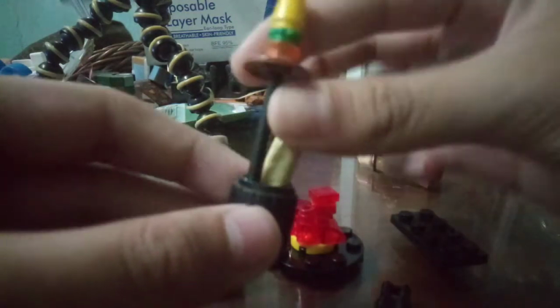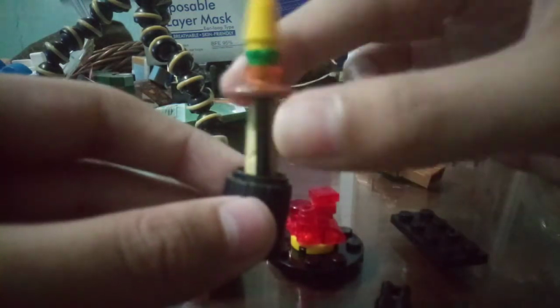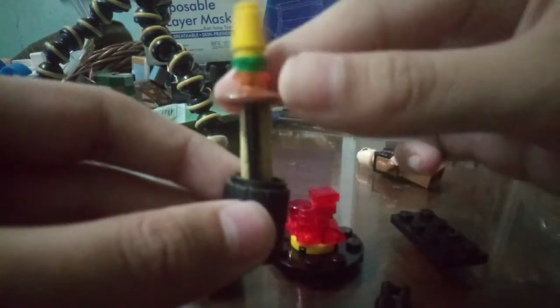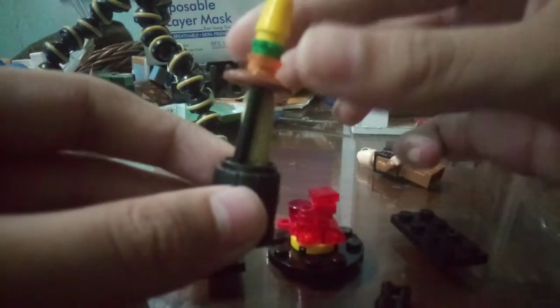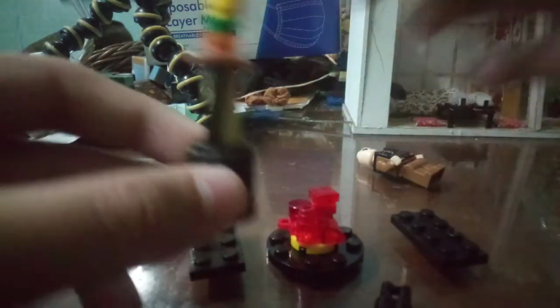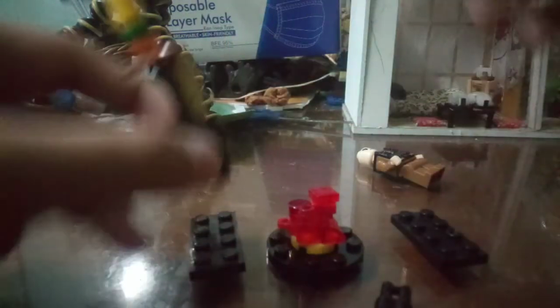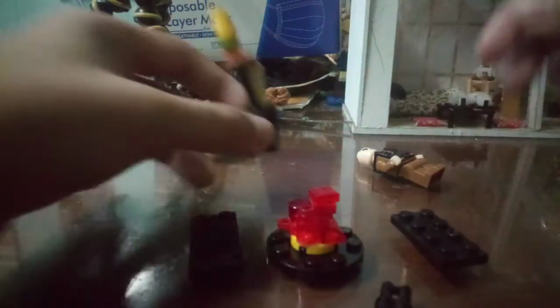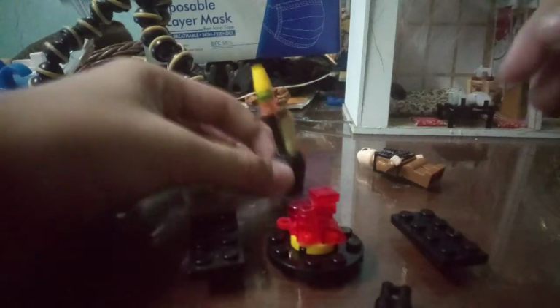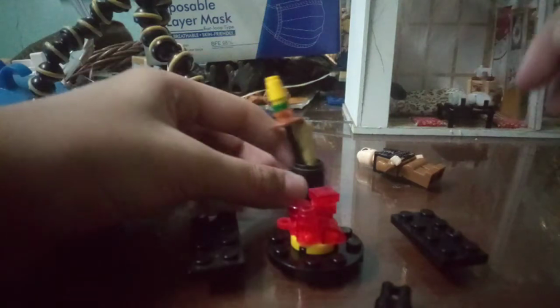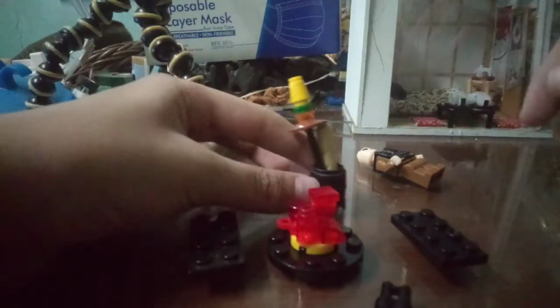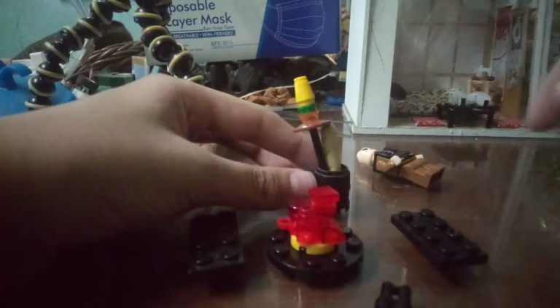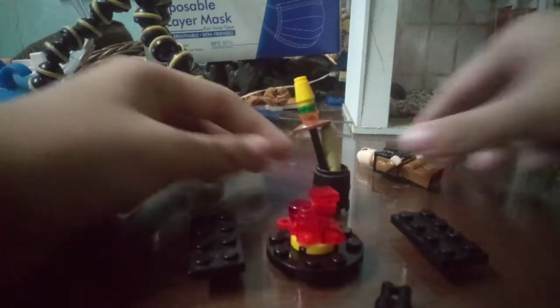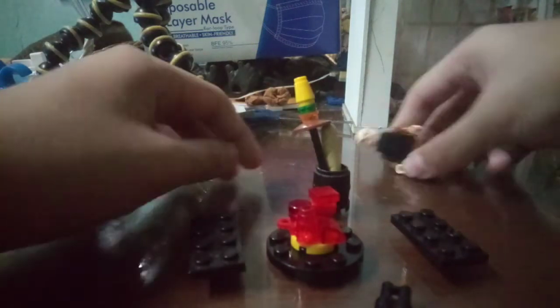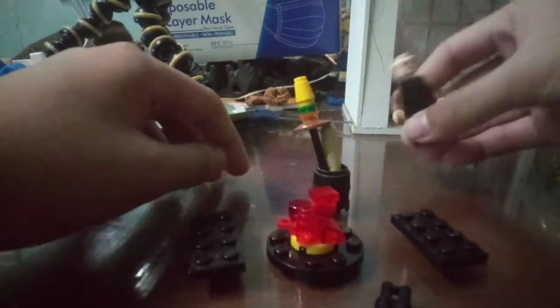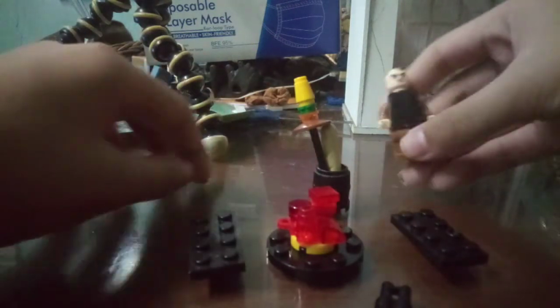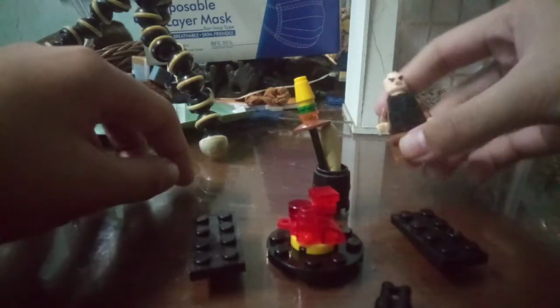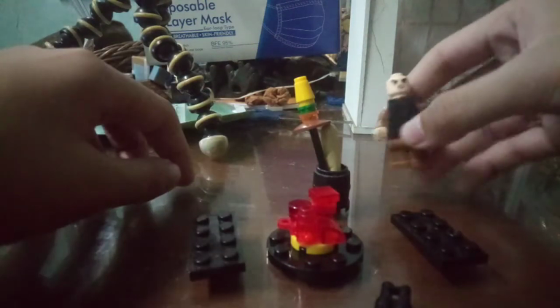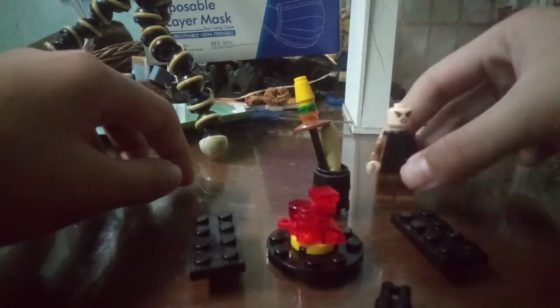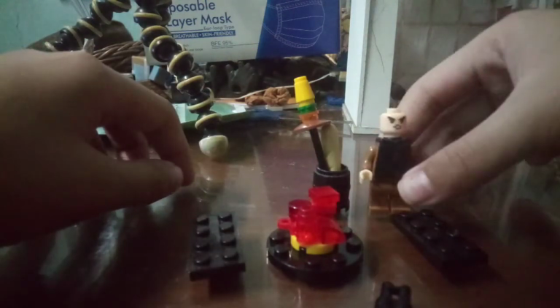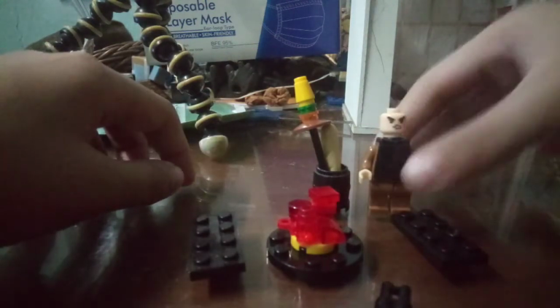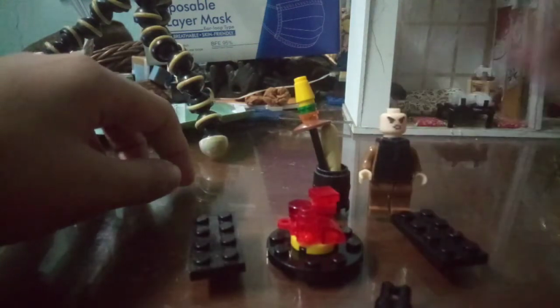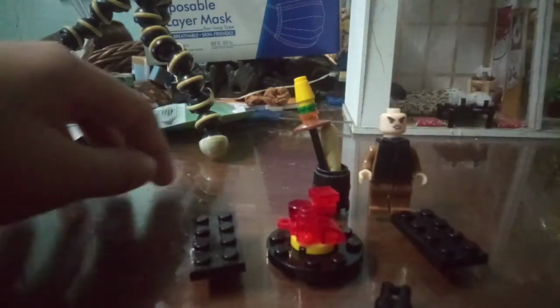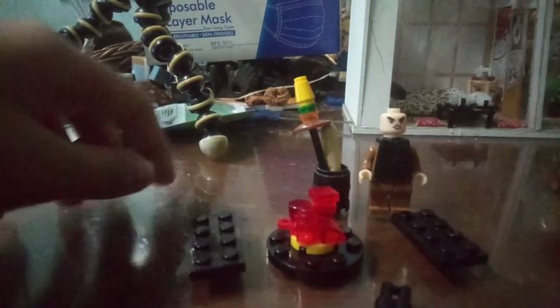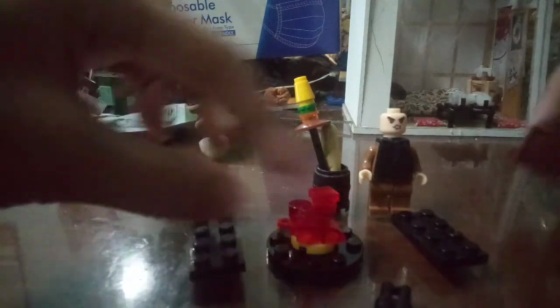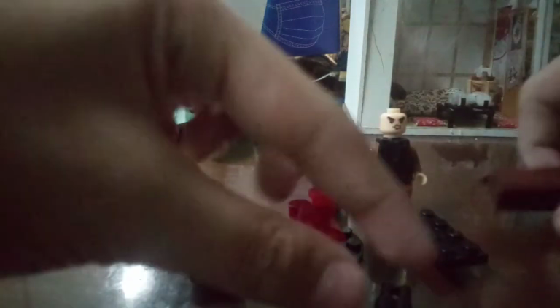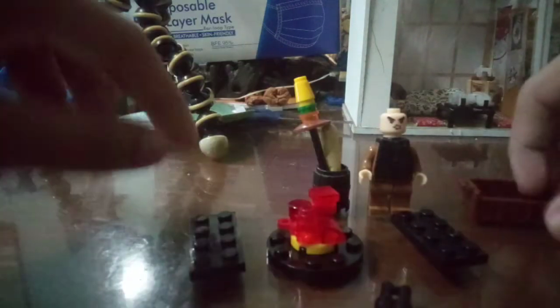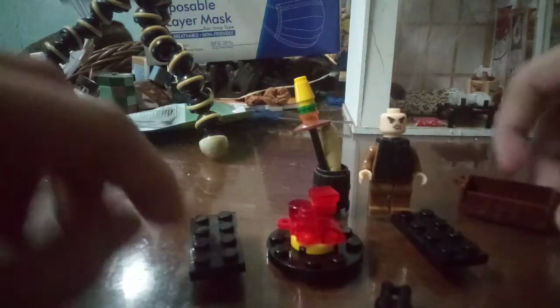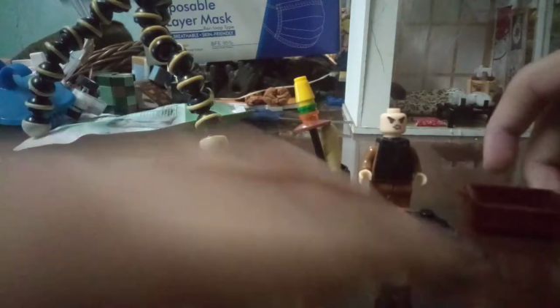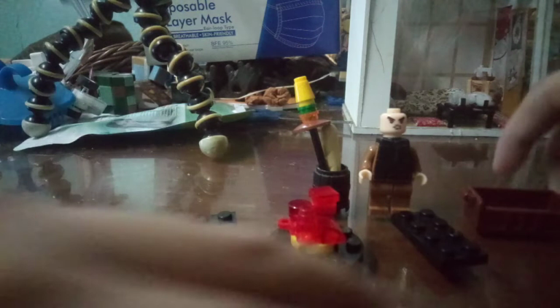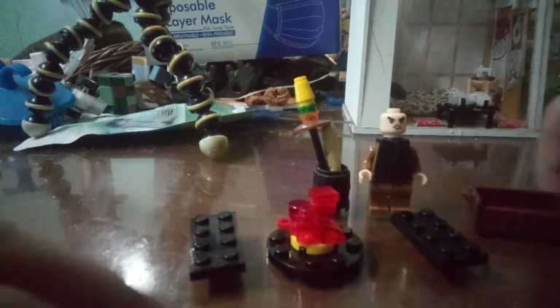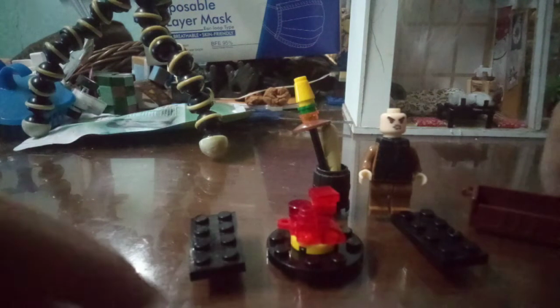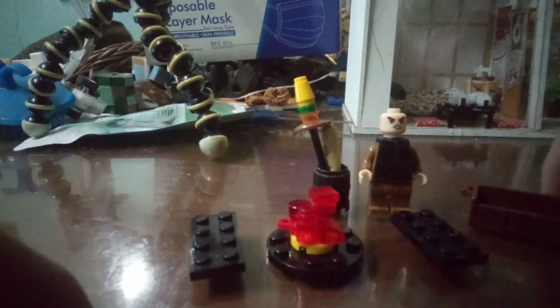And we have the minifigure so you can possibly do that.